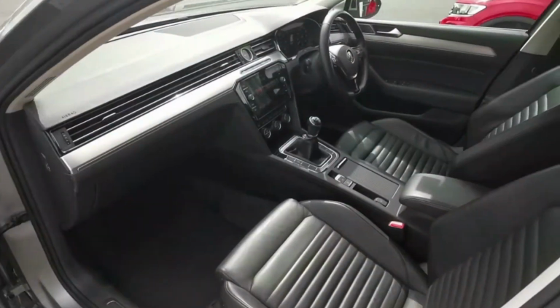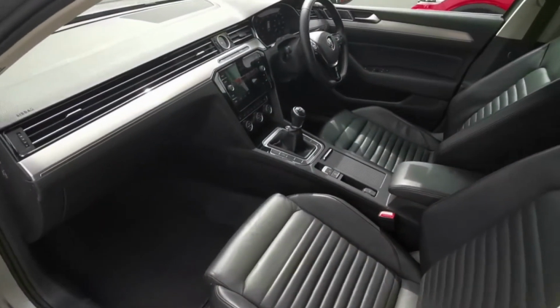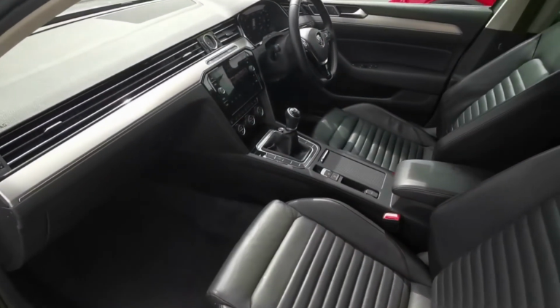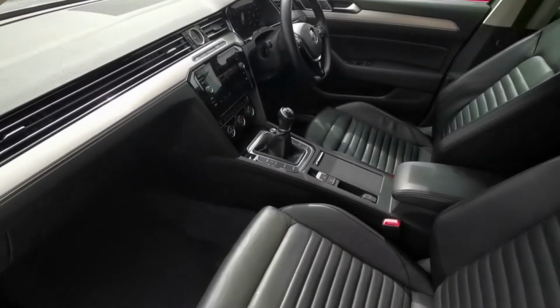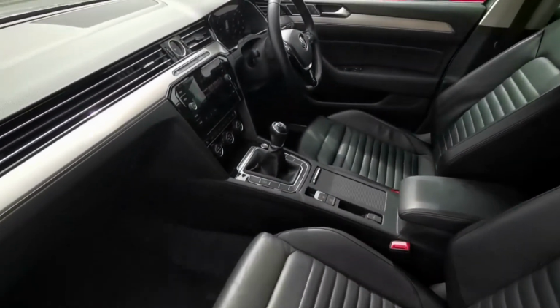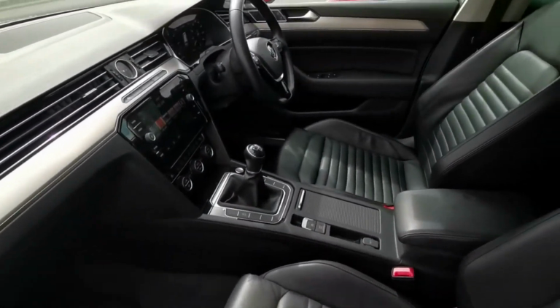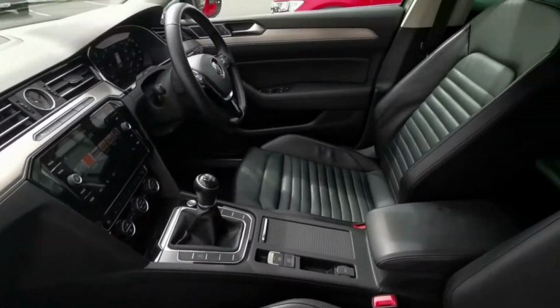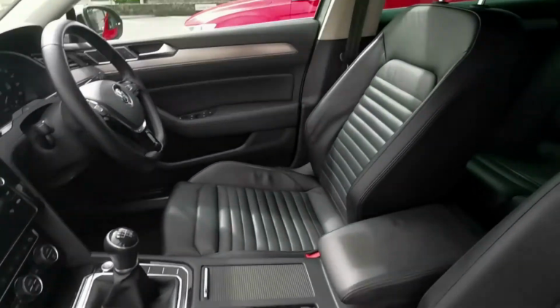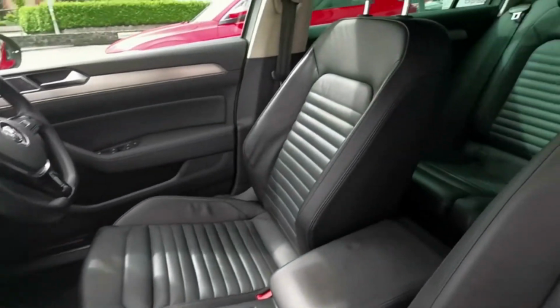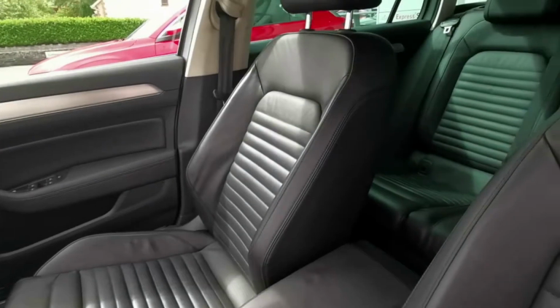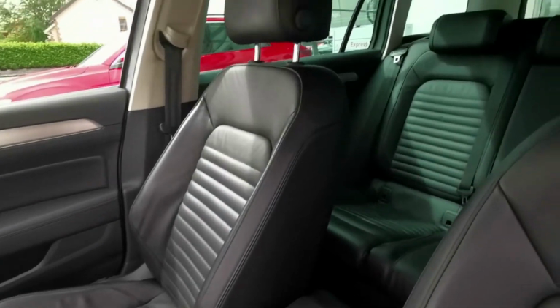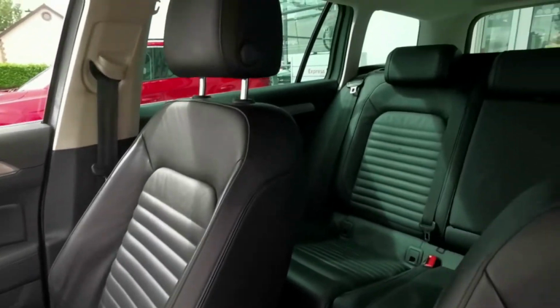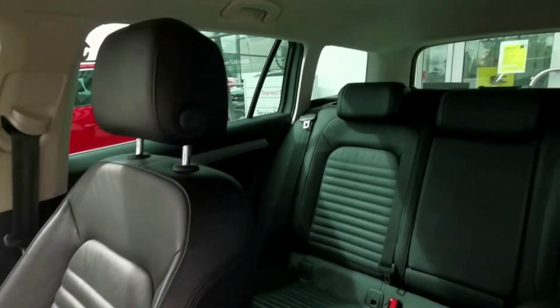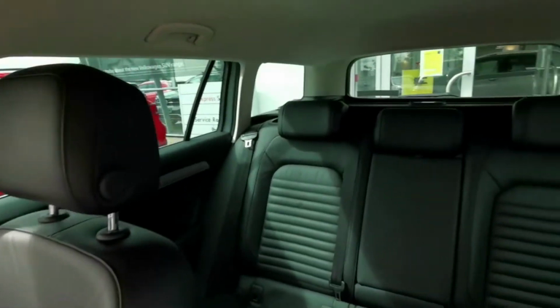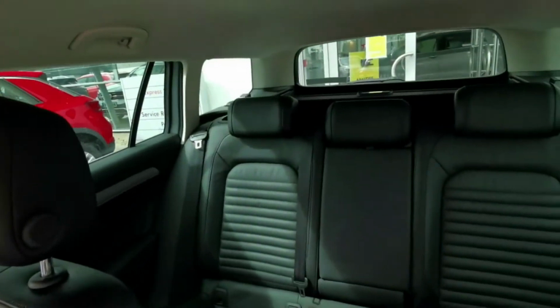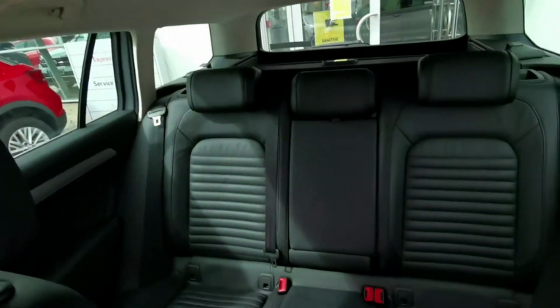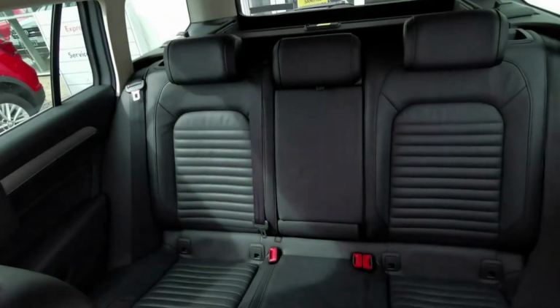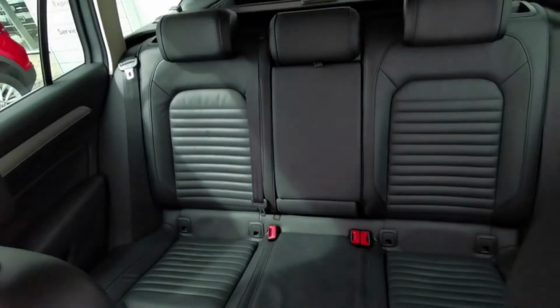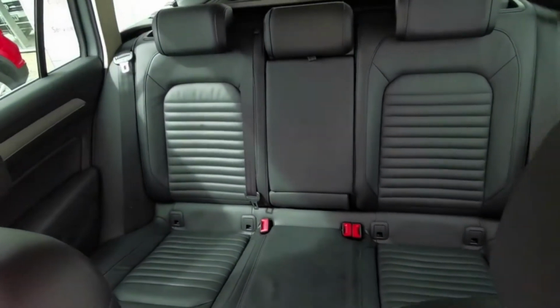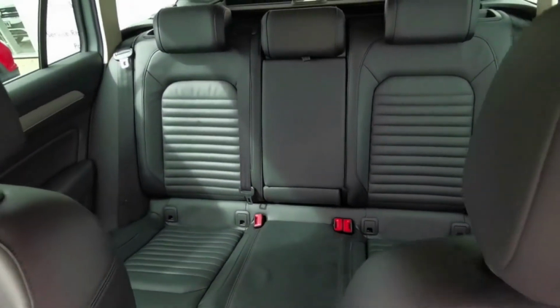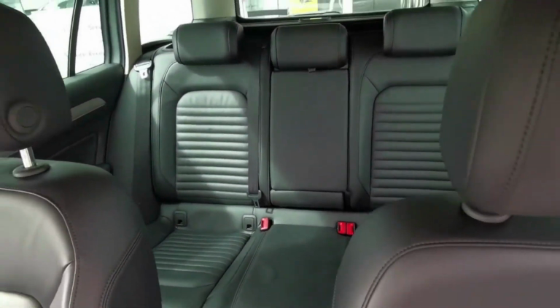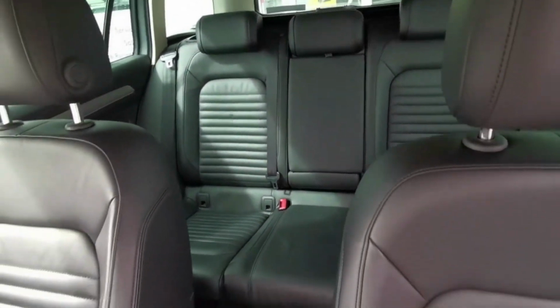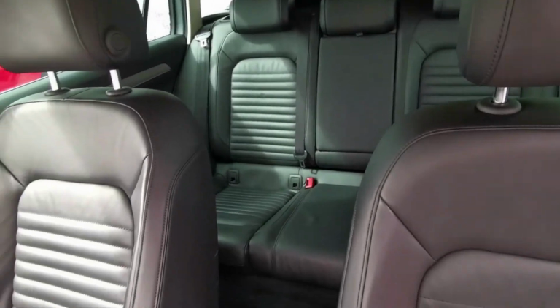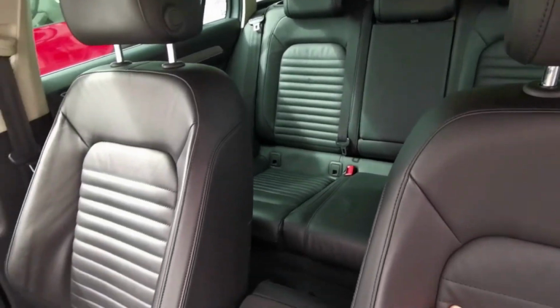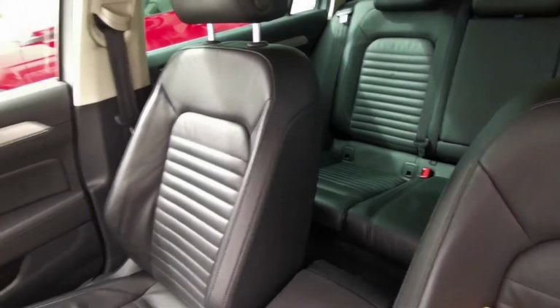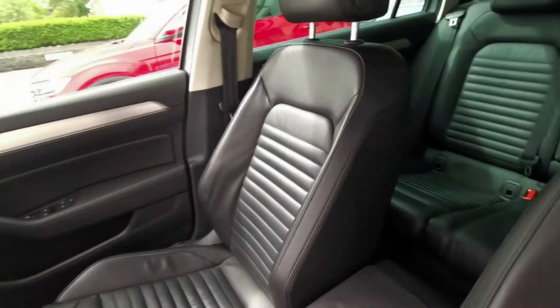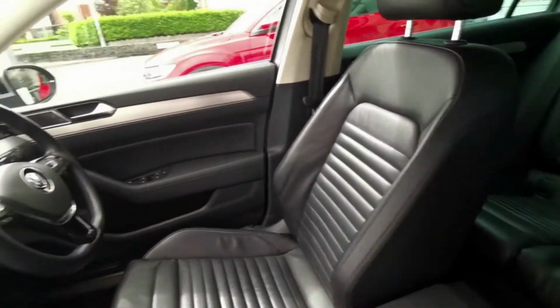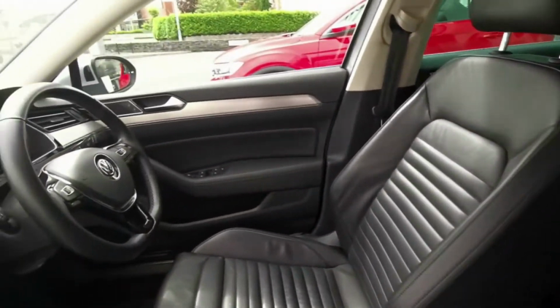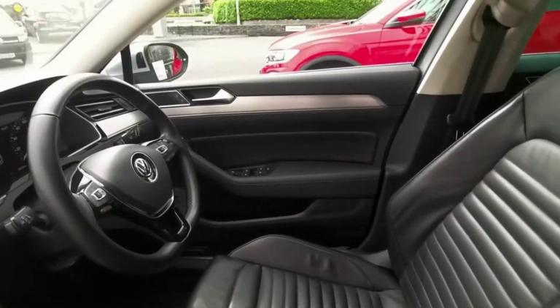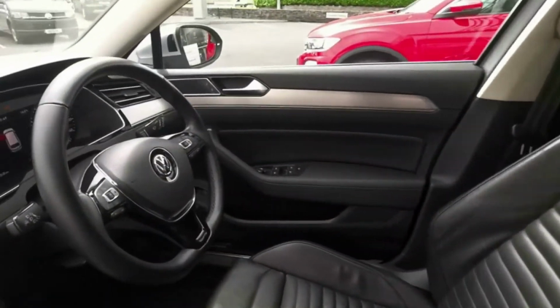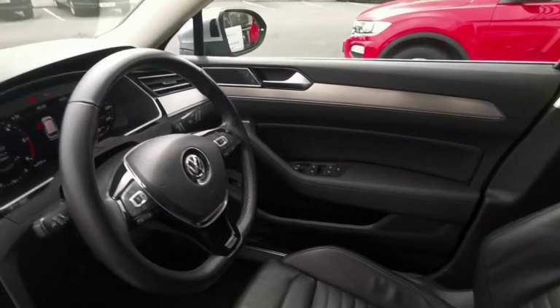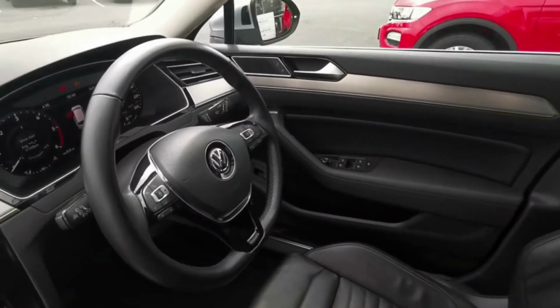This Passat estate is finished with a sports pack giving it a Napa leather interior. It also has plenty of technology and features such as adaptive cruise control, heated seats, sat nav, app connect, reversing camera and more.